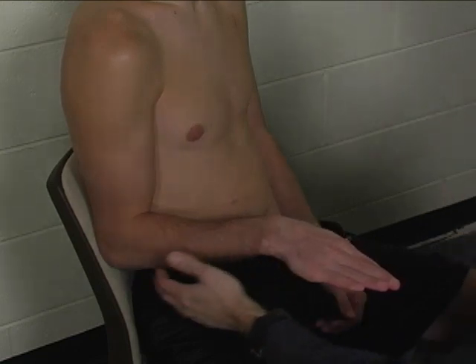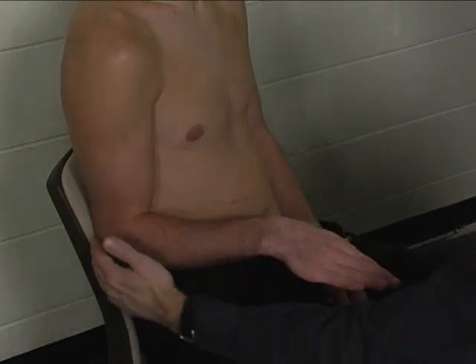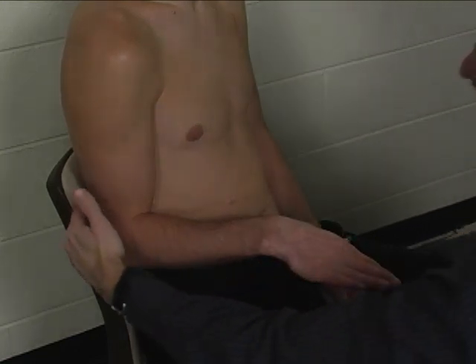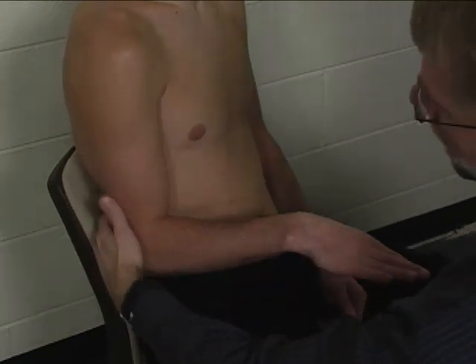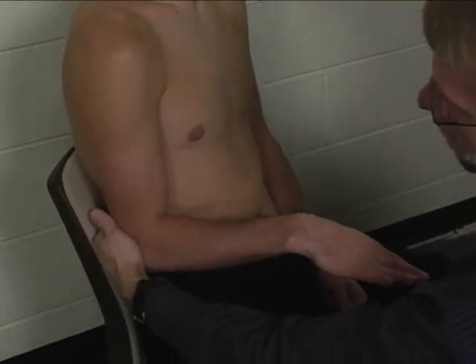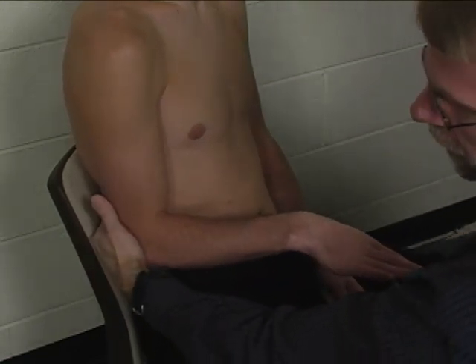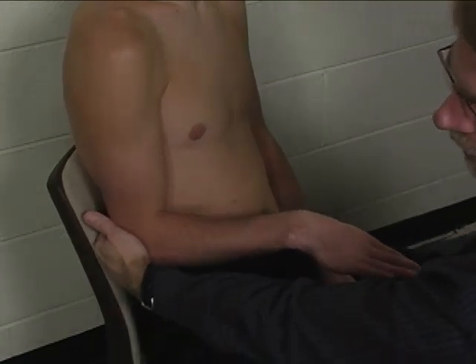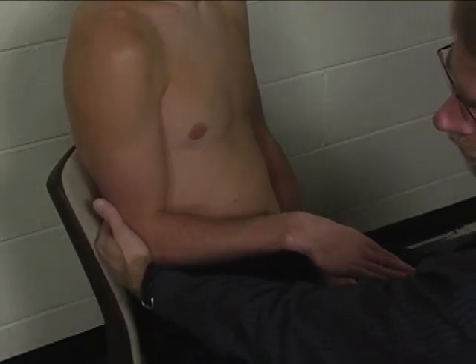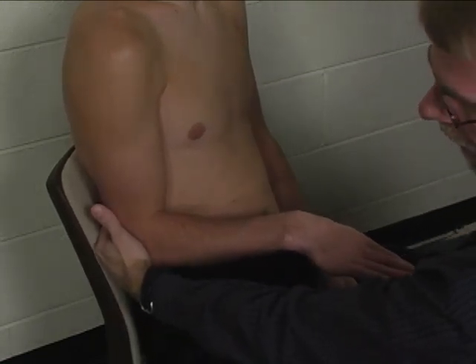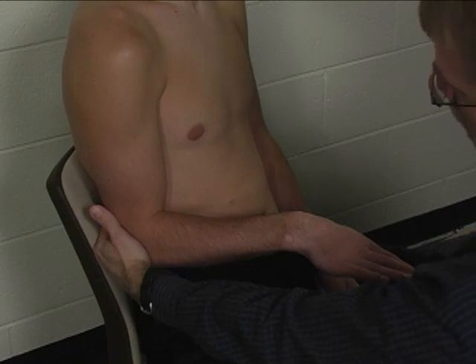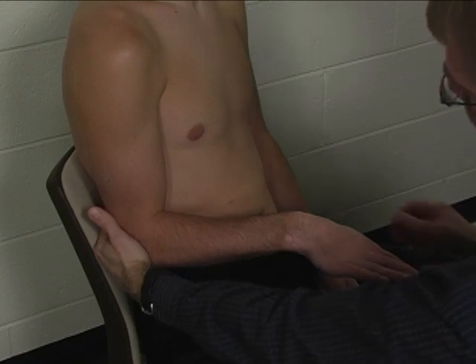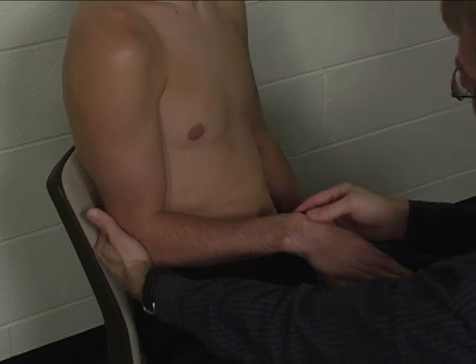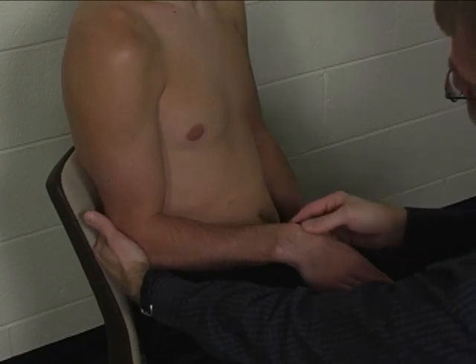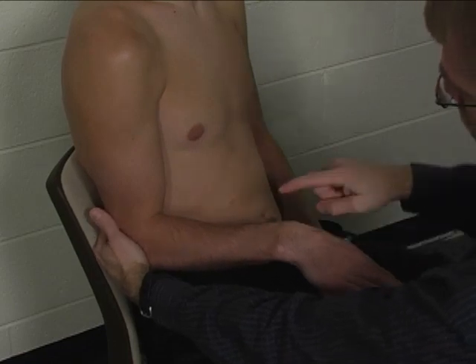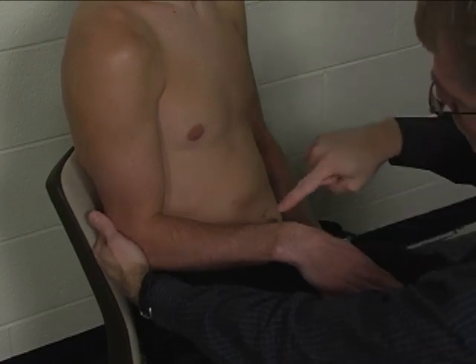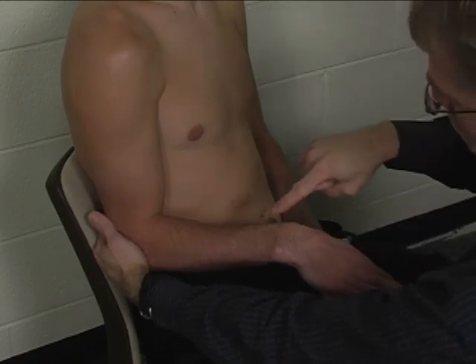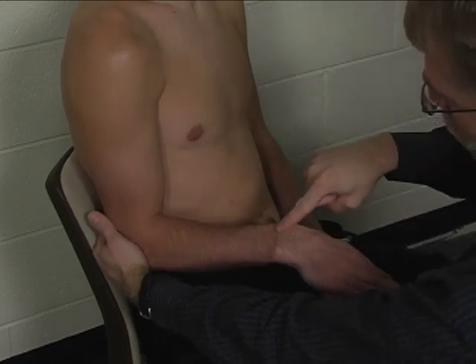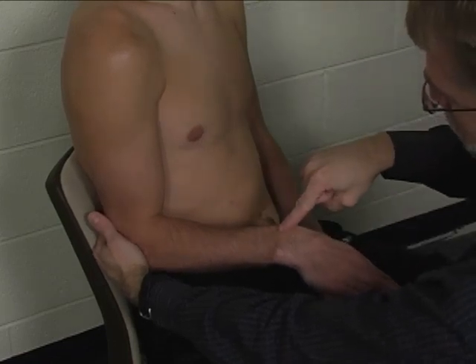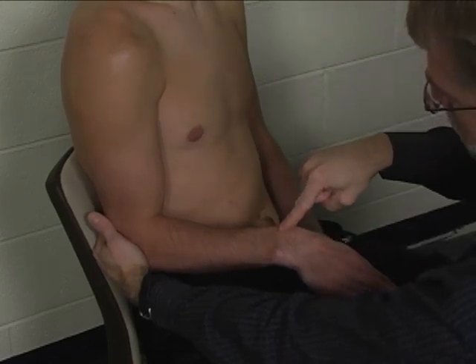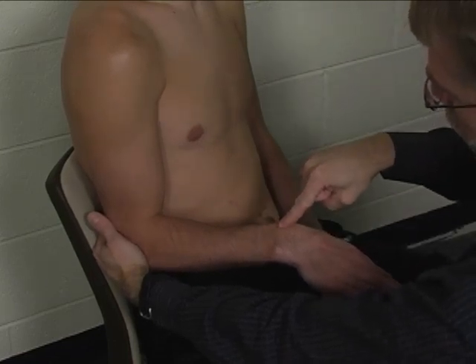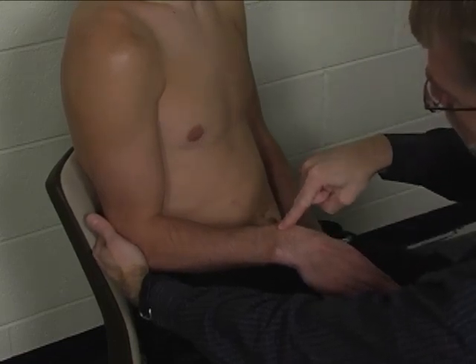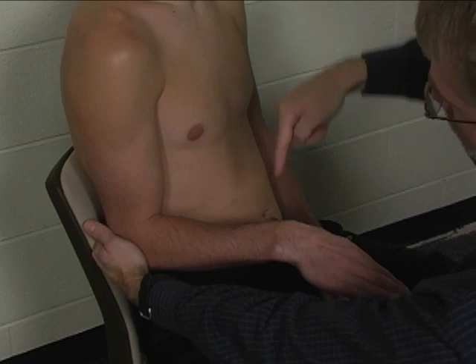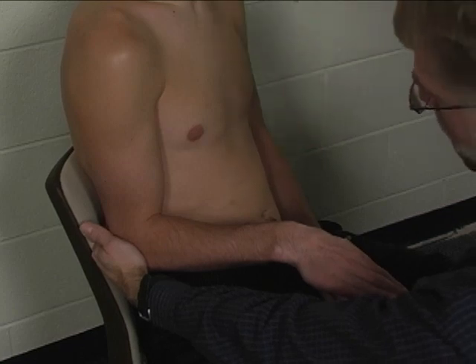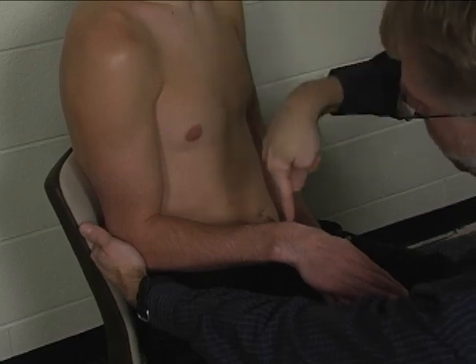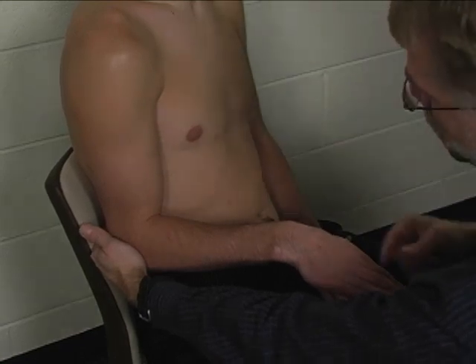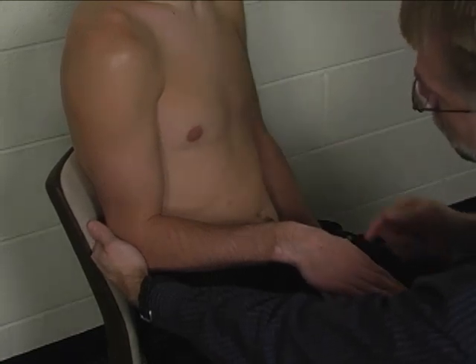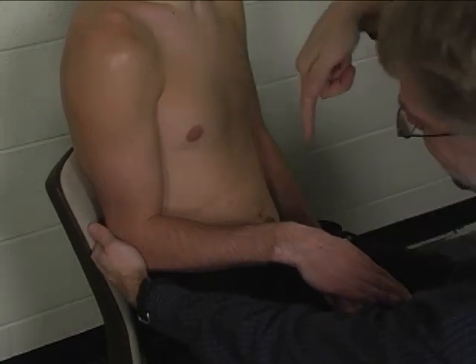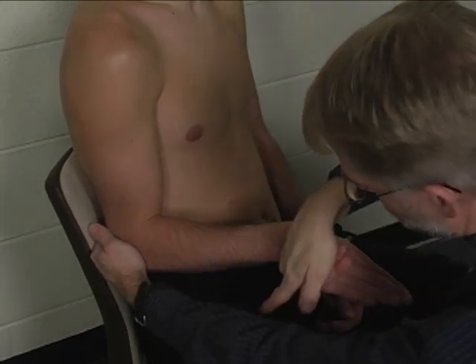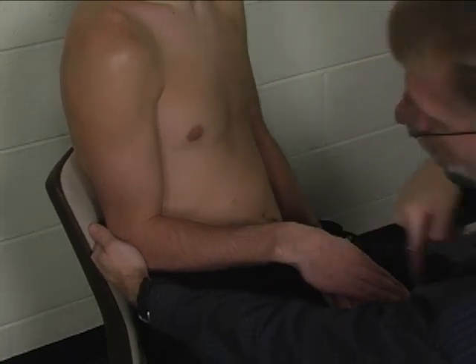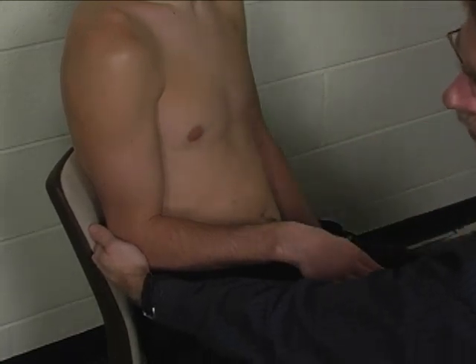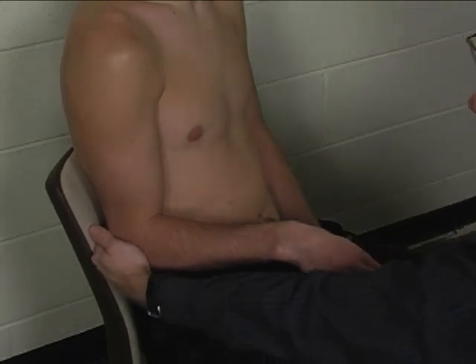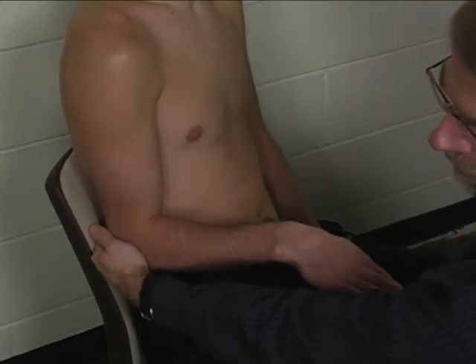Stabilization is provided at the posterior elbow, and the resistance is provided at the dorsal-distal forearm in an inferior direction, or into elbow extension.